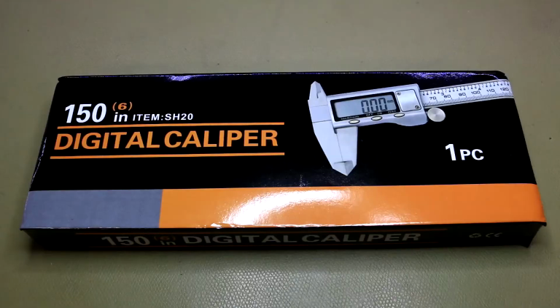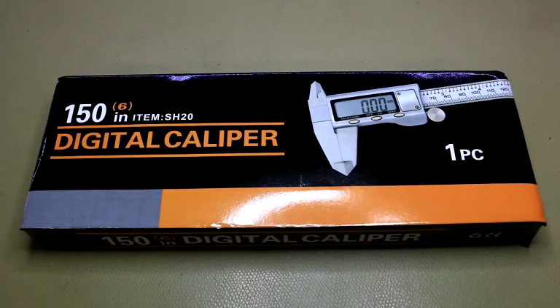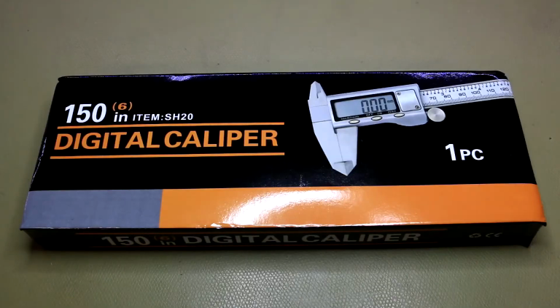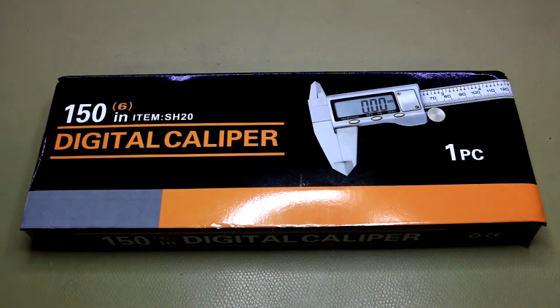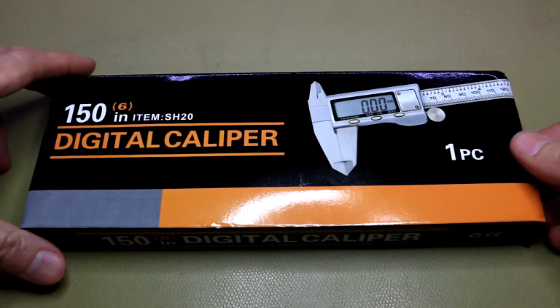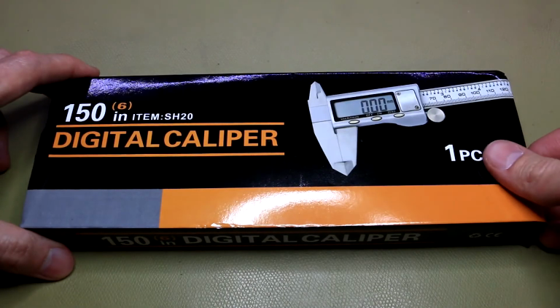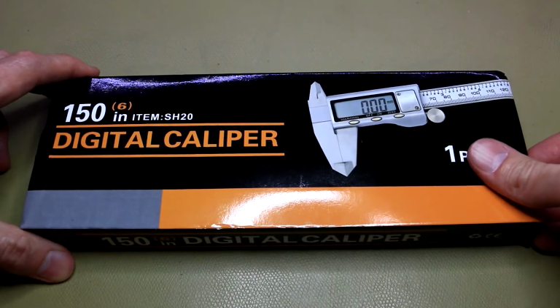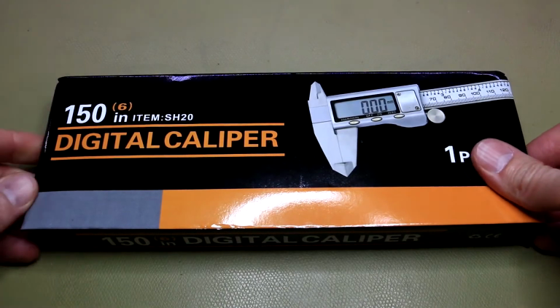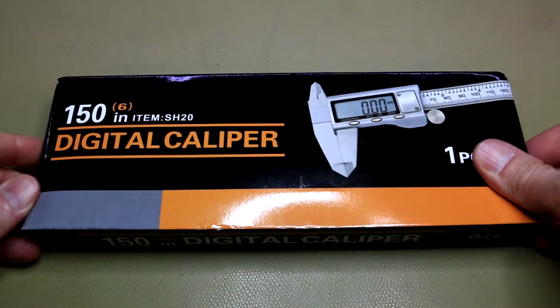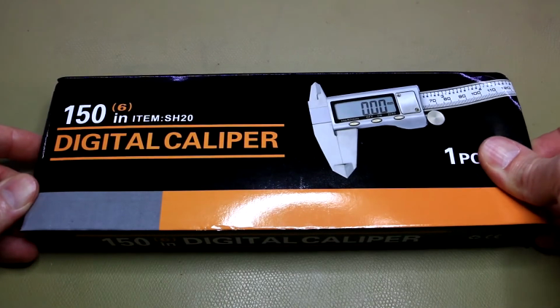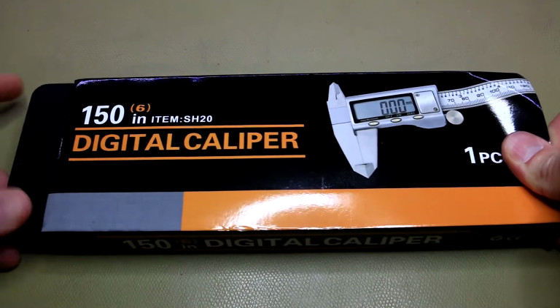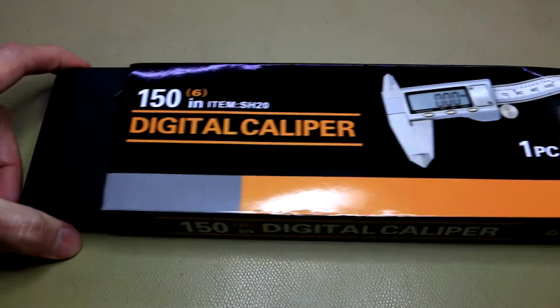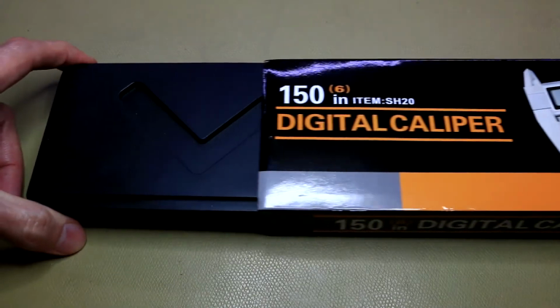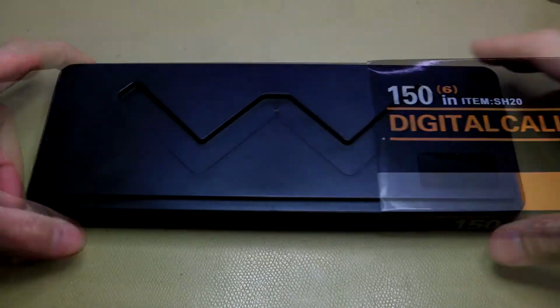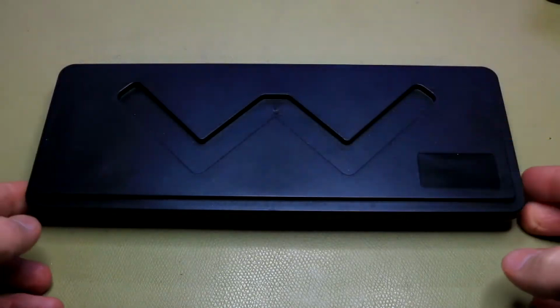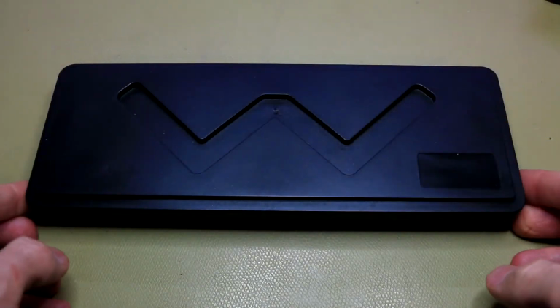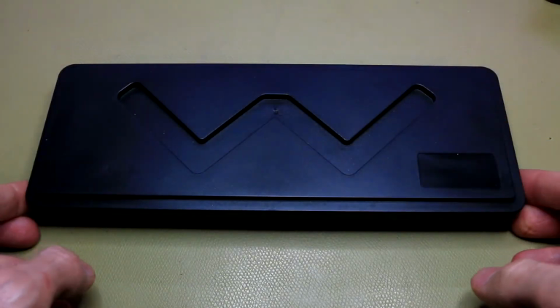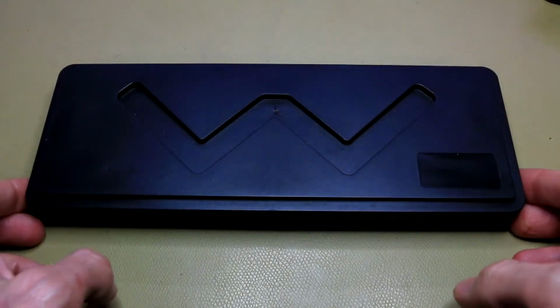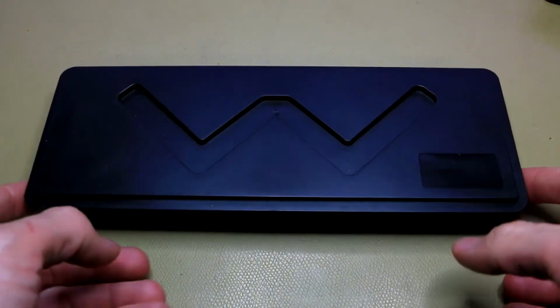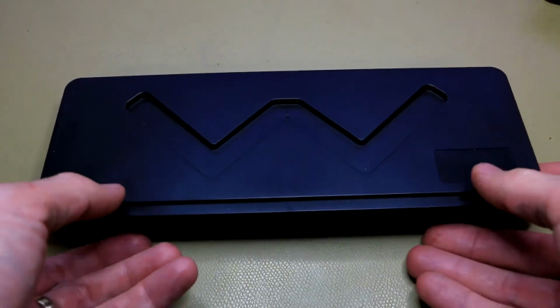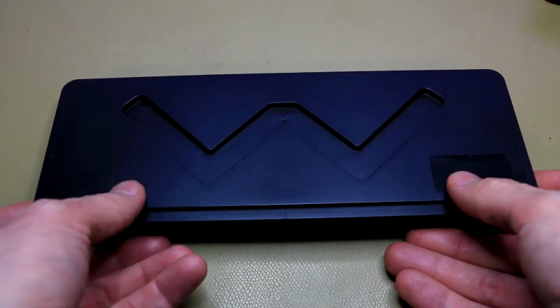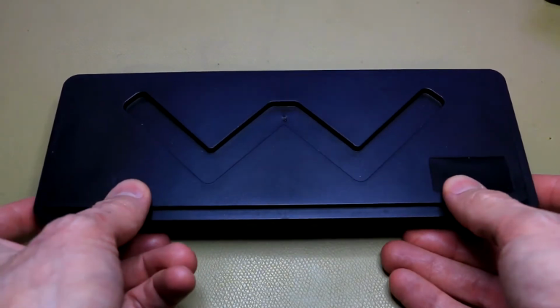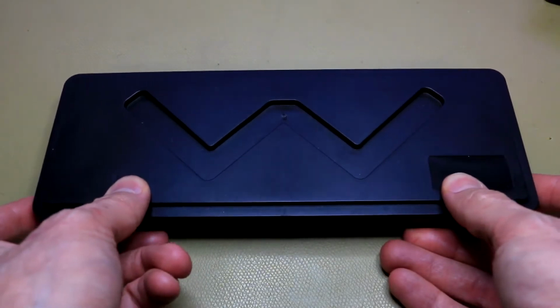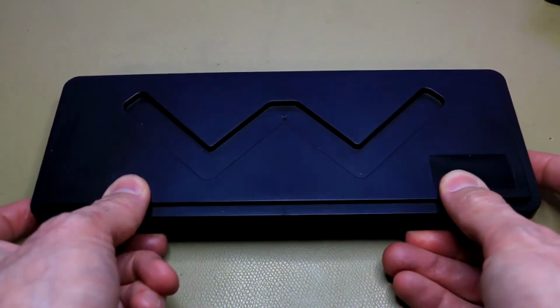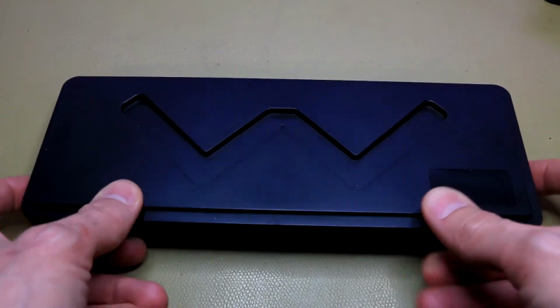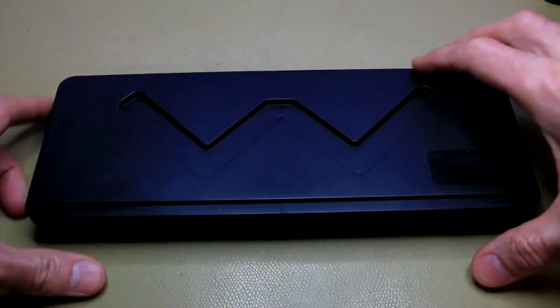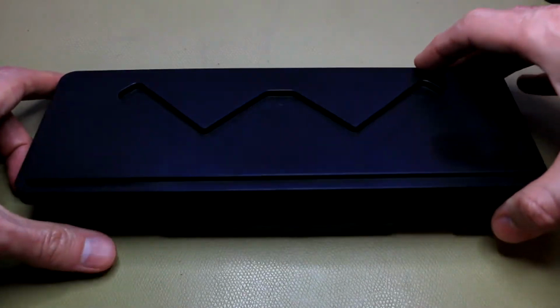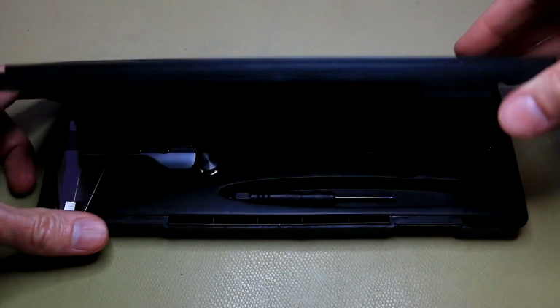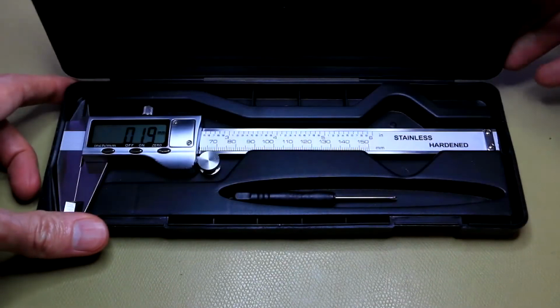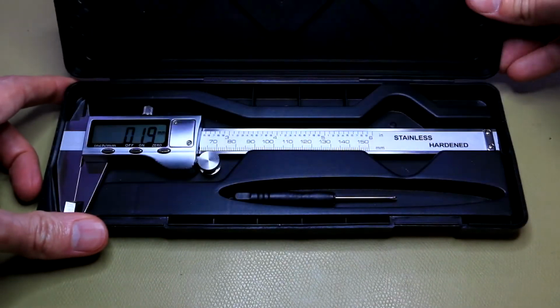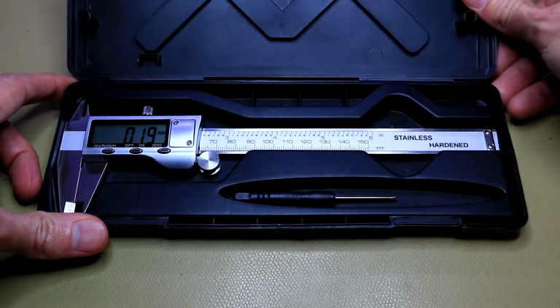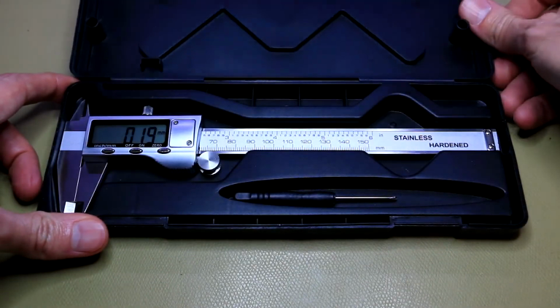Enter the Danu digital caliper from Banggood. This caliper costs around 200 Rand, or about 15 US dollars, and I must say it is quite a treat.